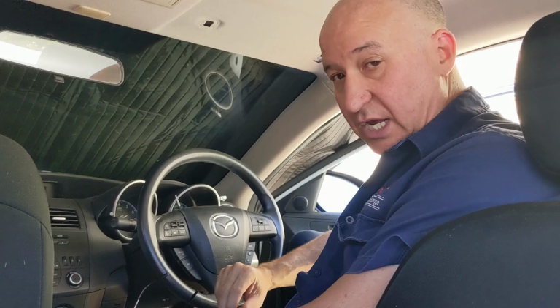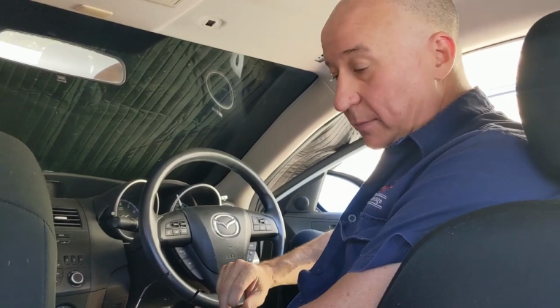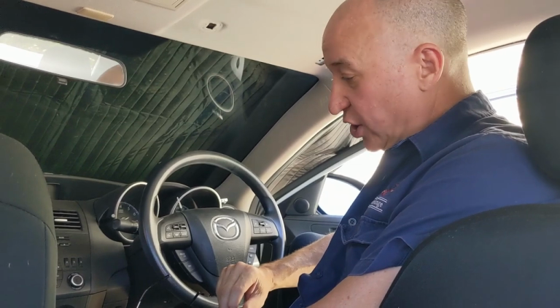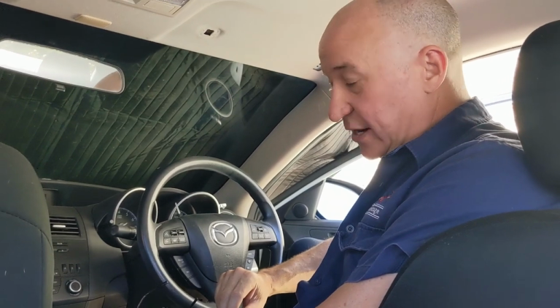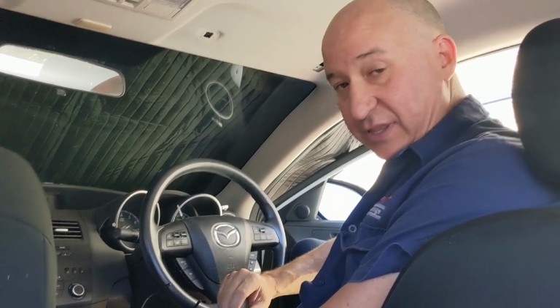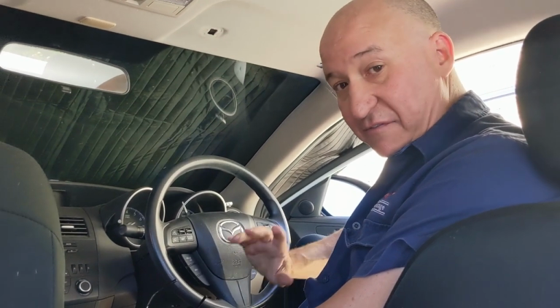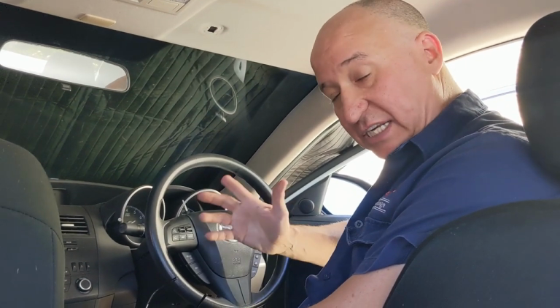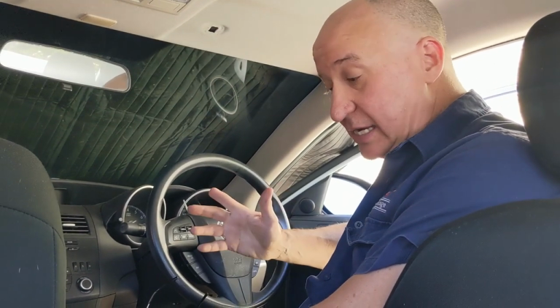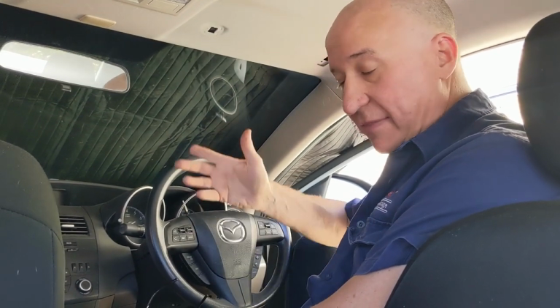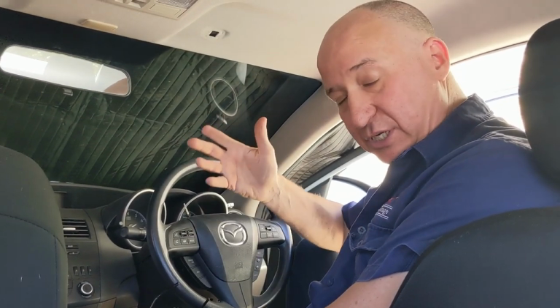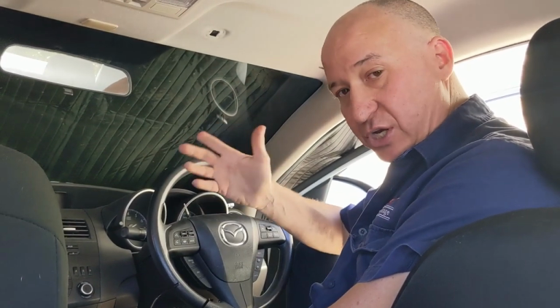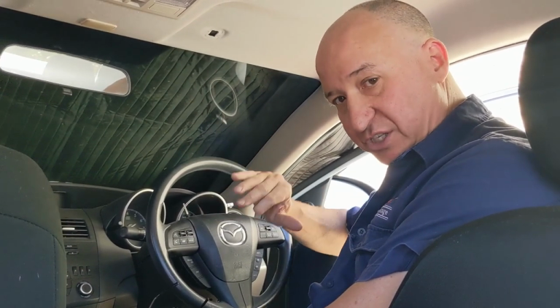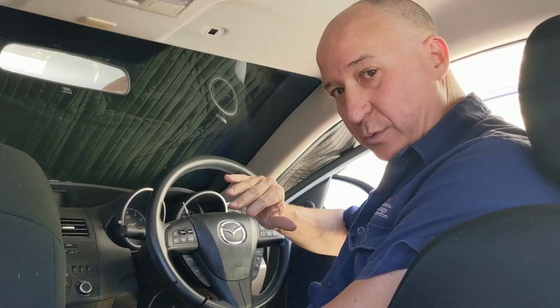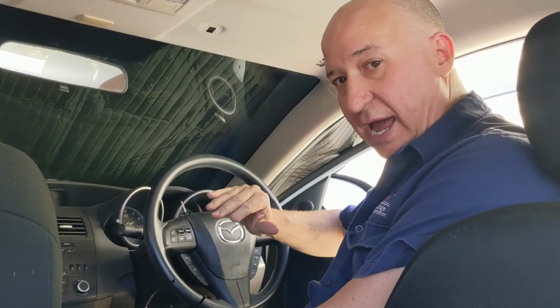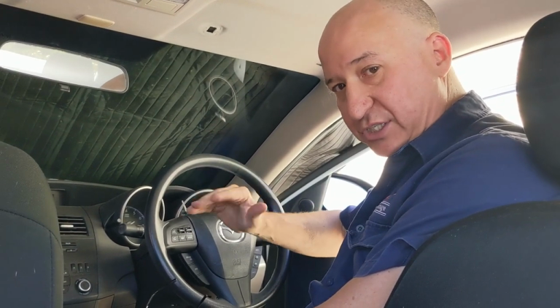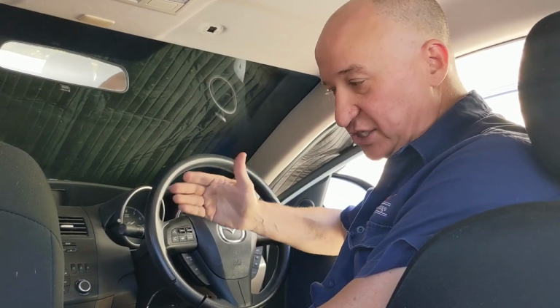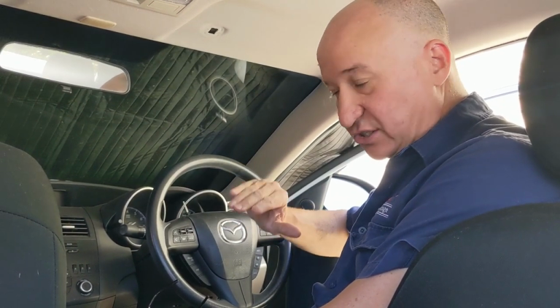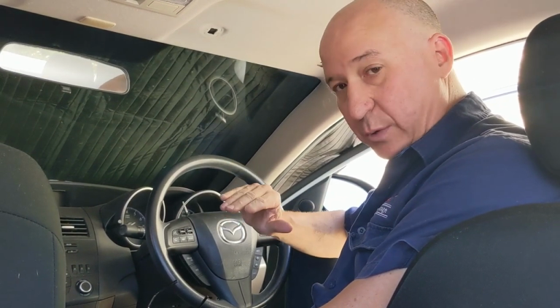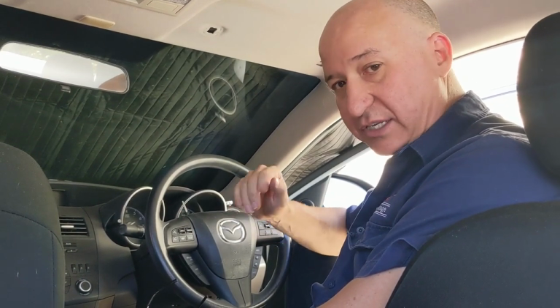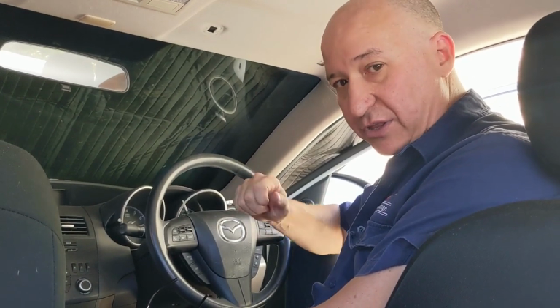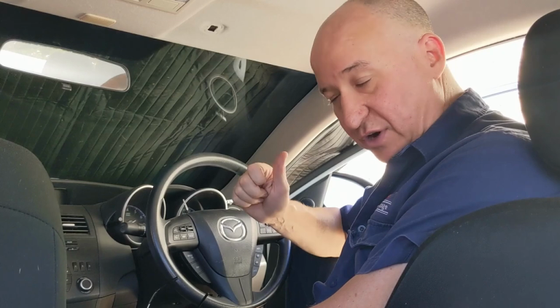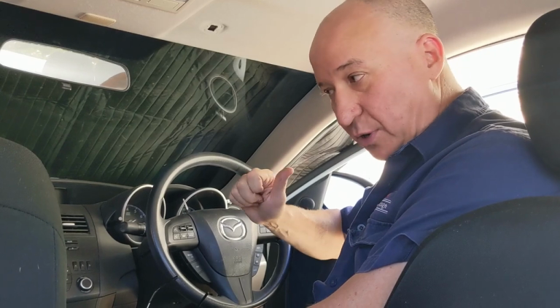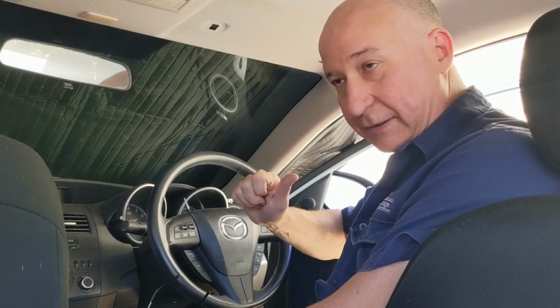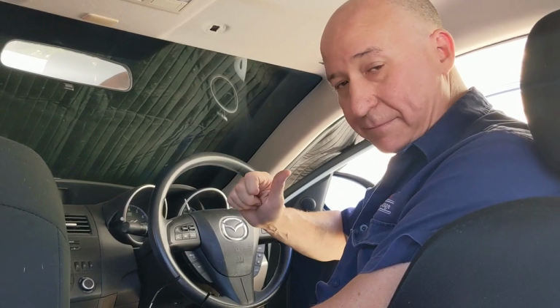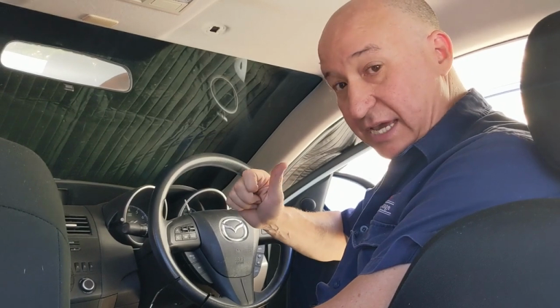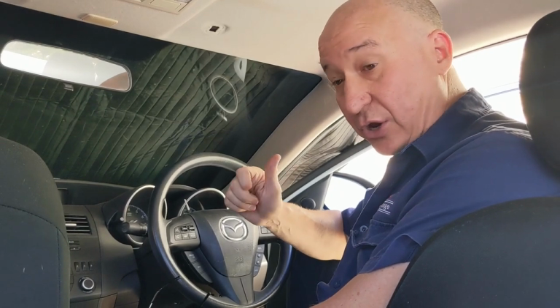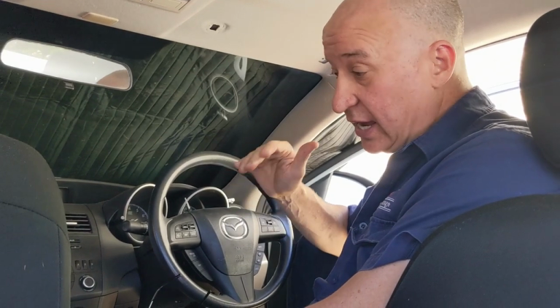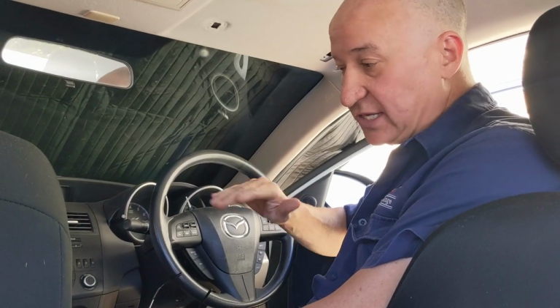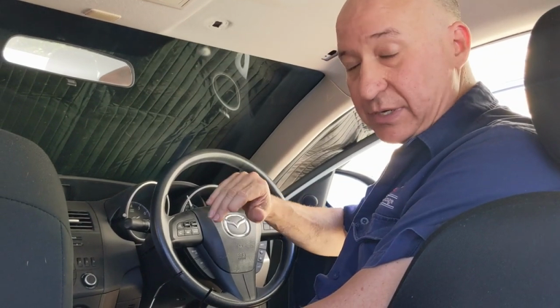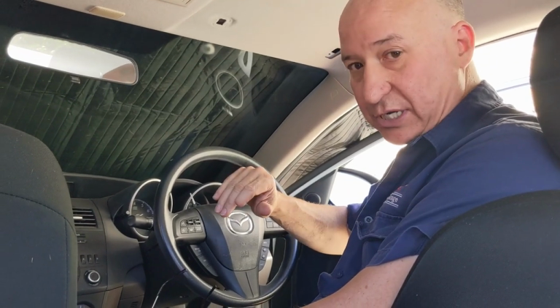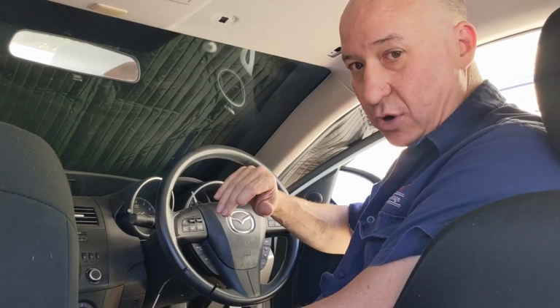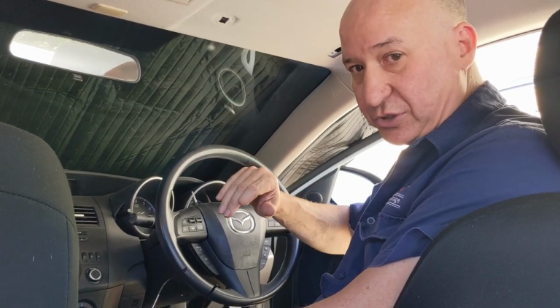So I'm going to show you how to do that physically, and then I'm going to show you in the software how to change it so that the transponder key code ends up in your body control module.